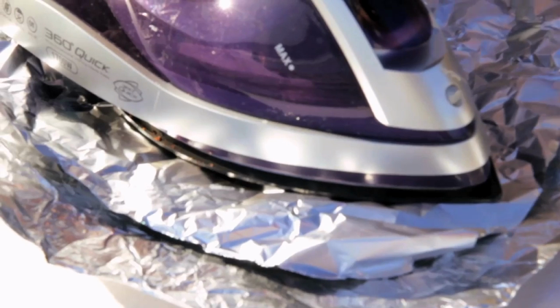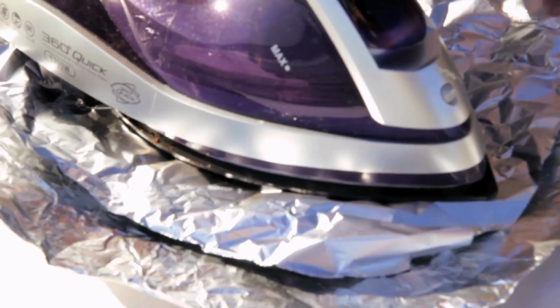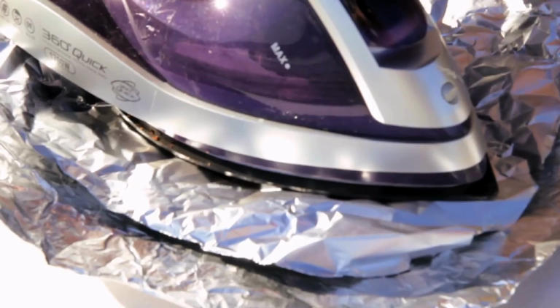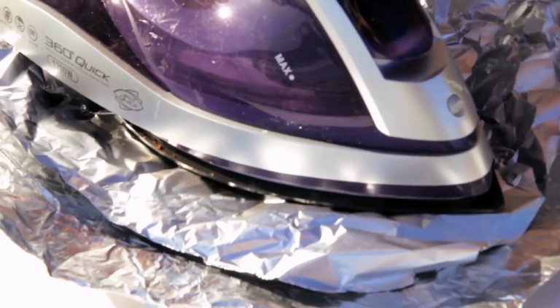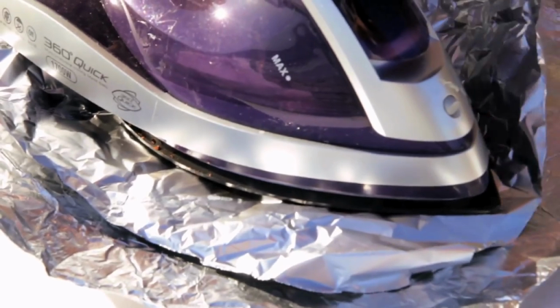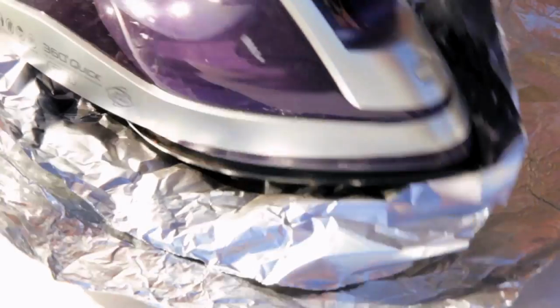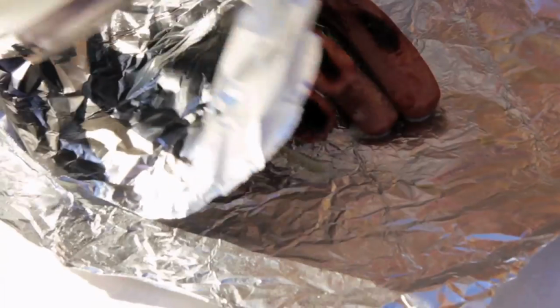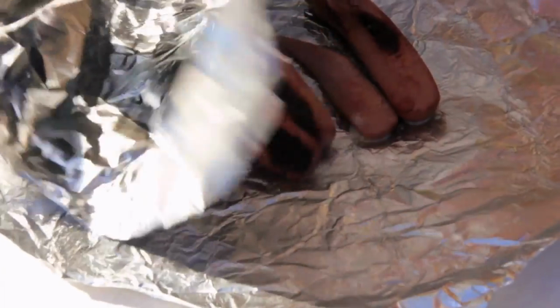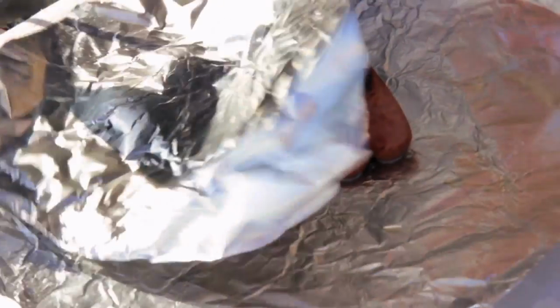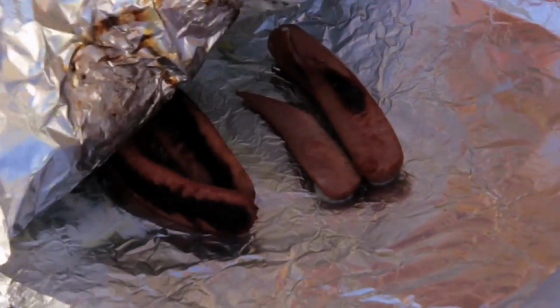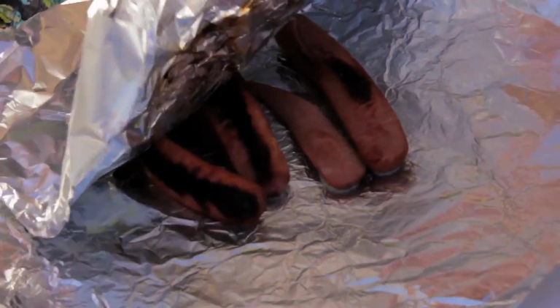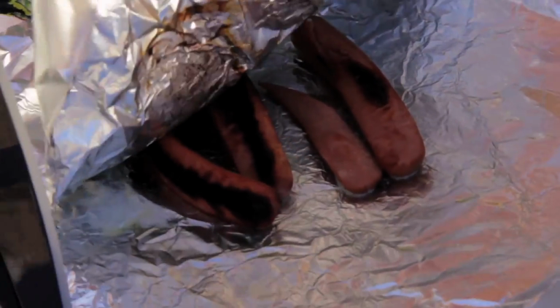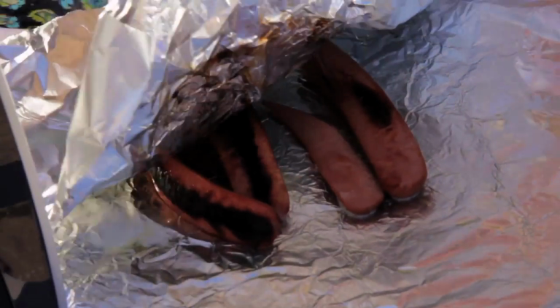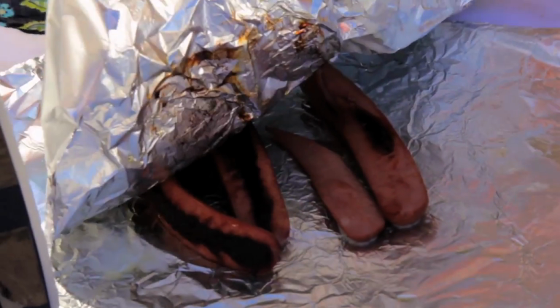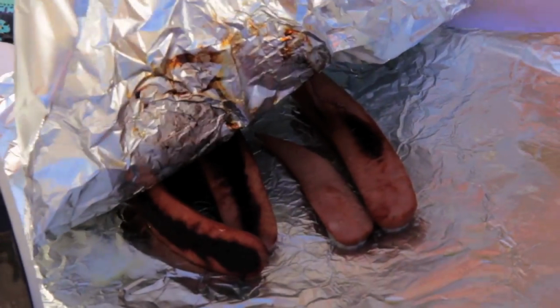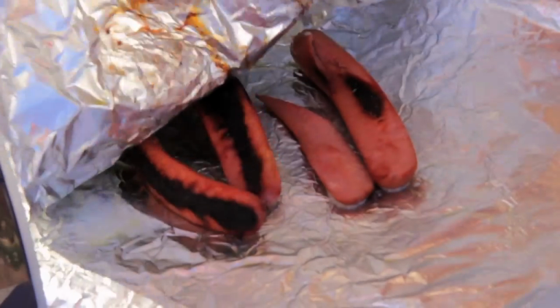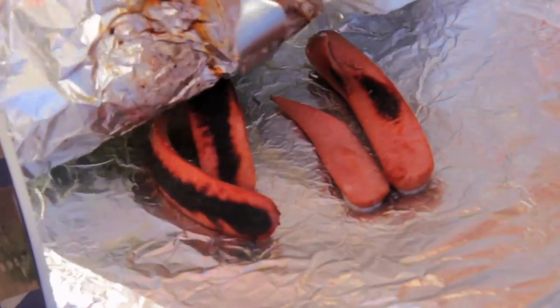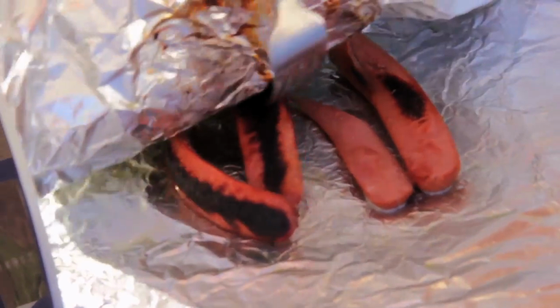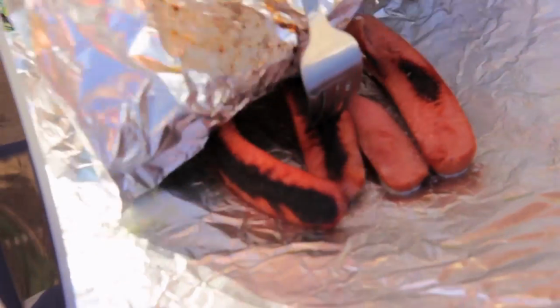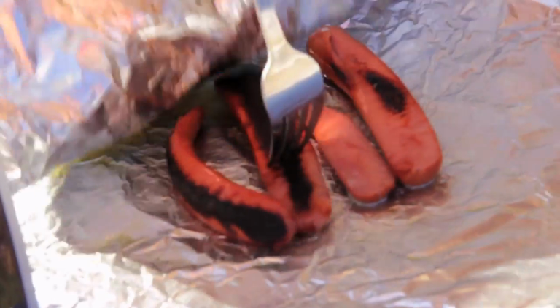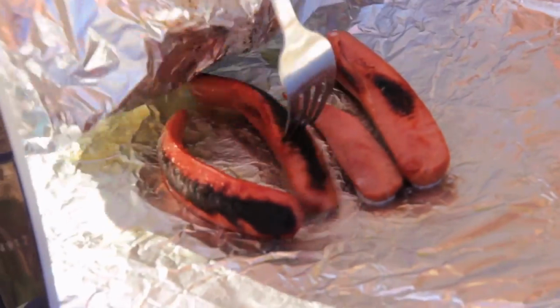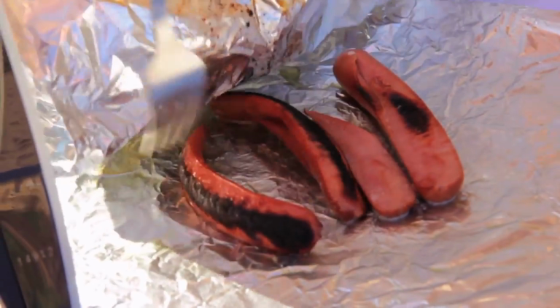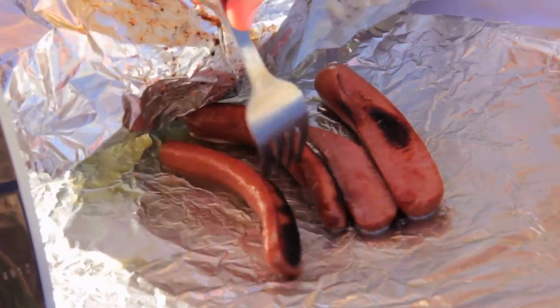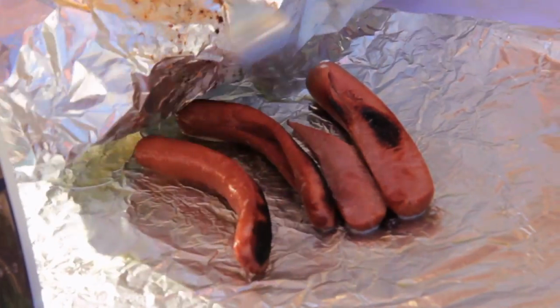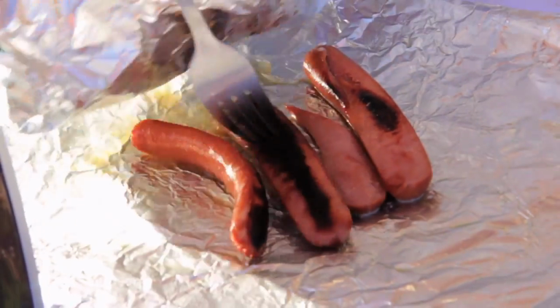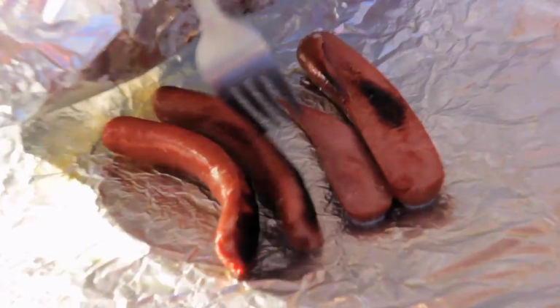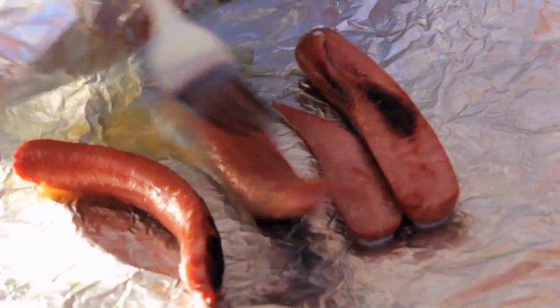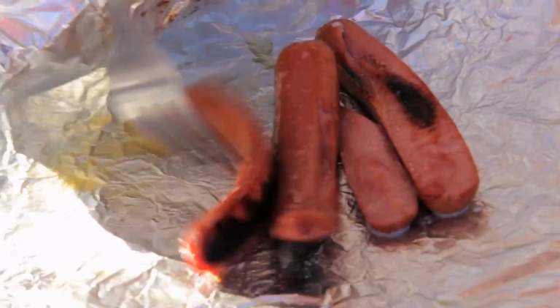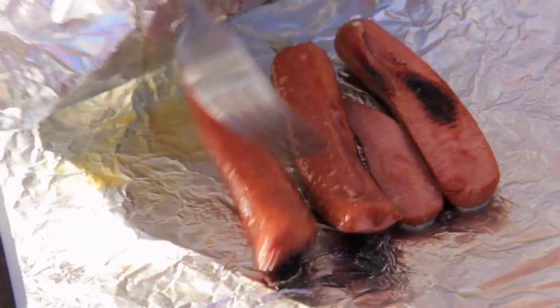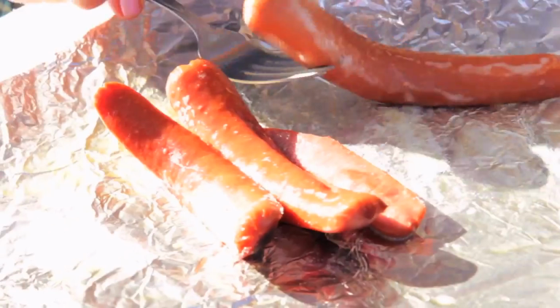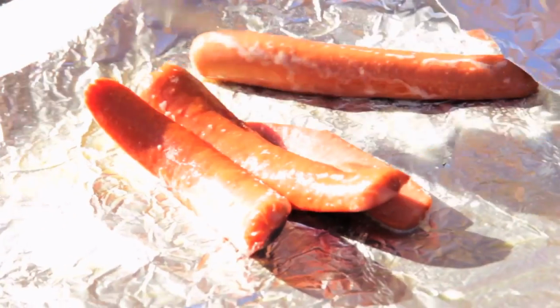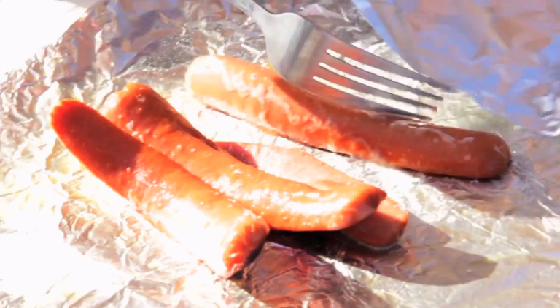It's been three minutes — let's check. Oh man, that looks great. We got sticking action — it's sticking to the foil. Uh-oh, they're almost burnt and they're moving around. Okay, let's flip them. I'm not going to take the chance.